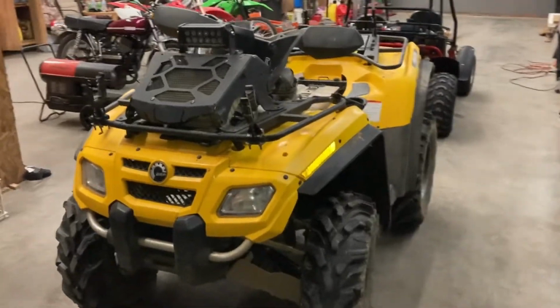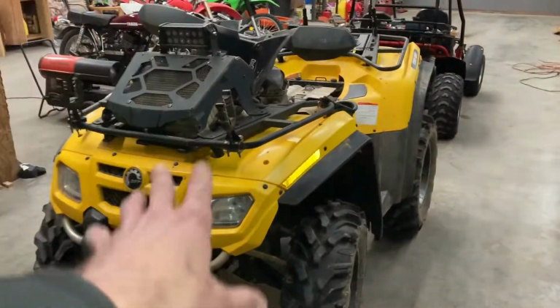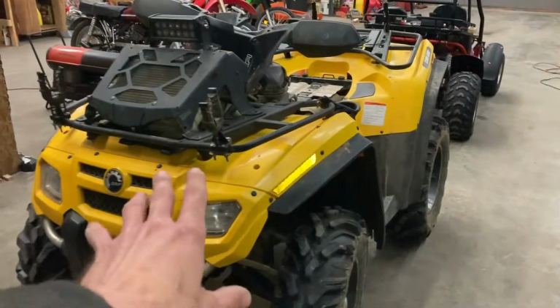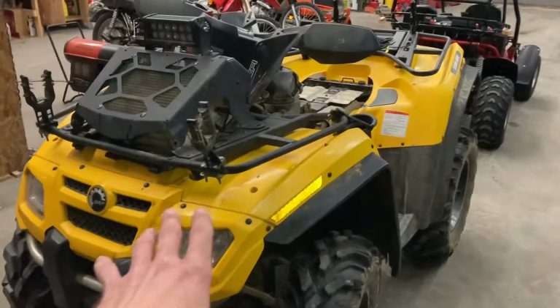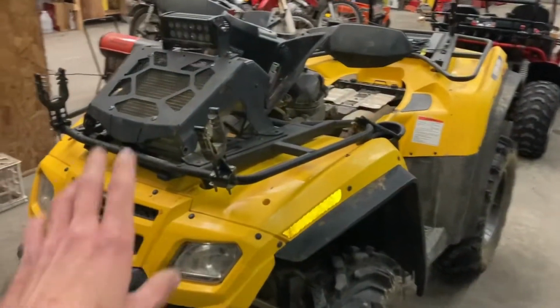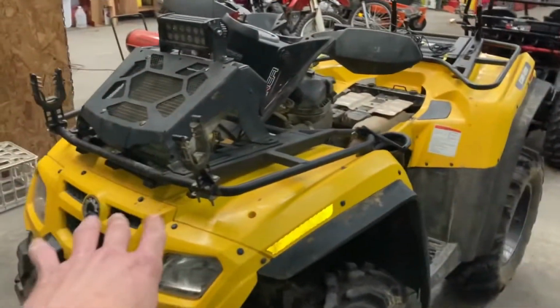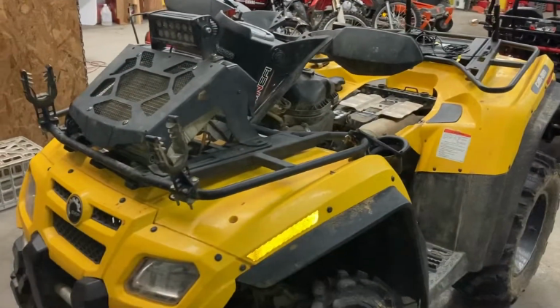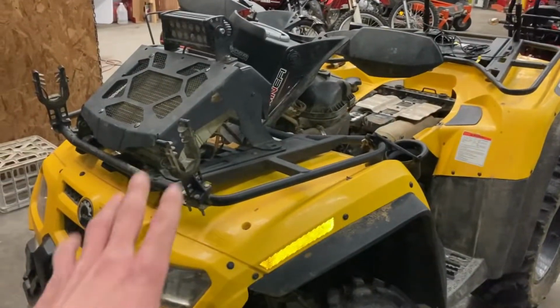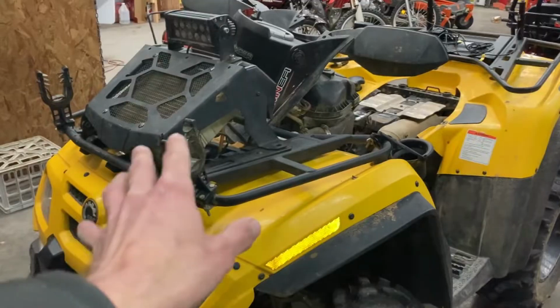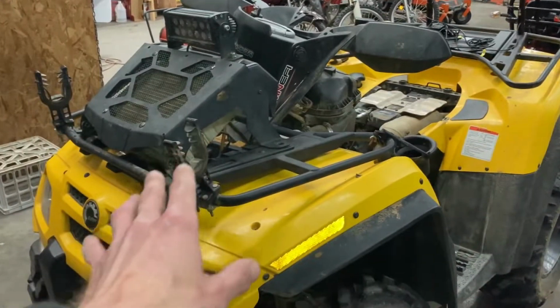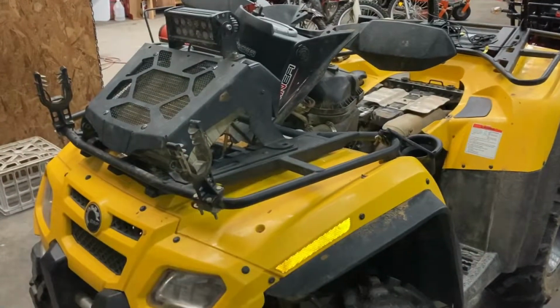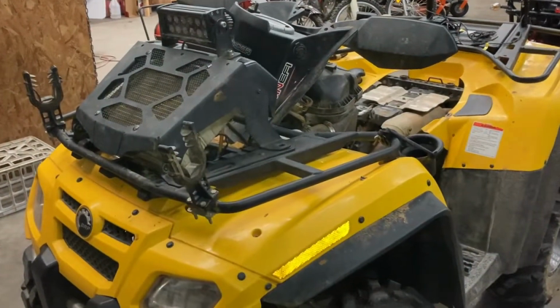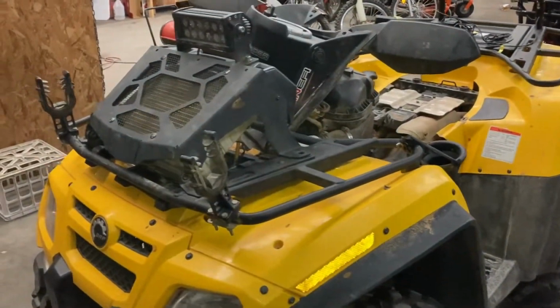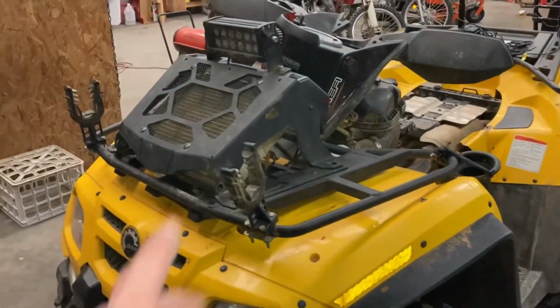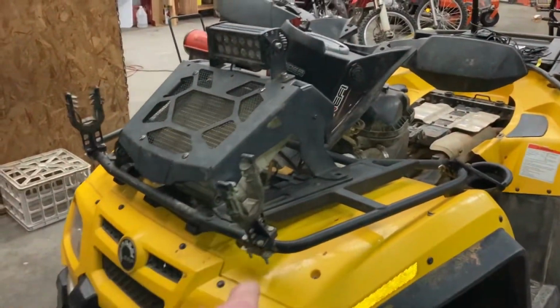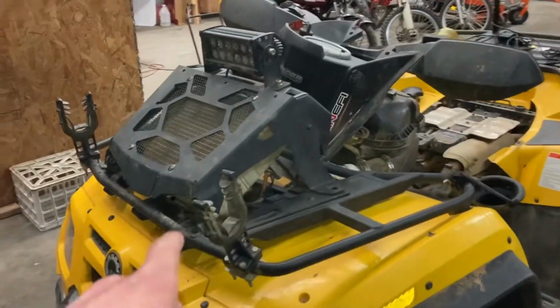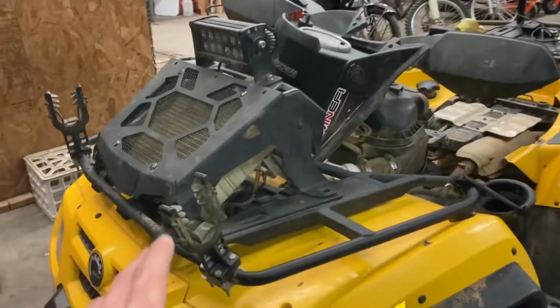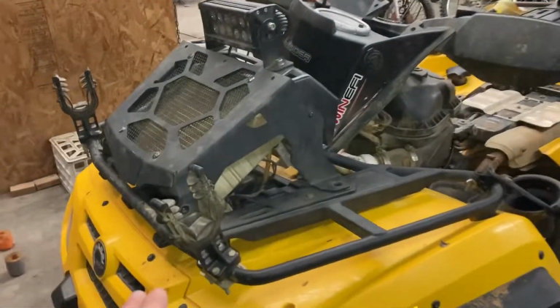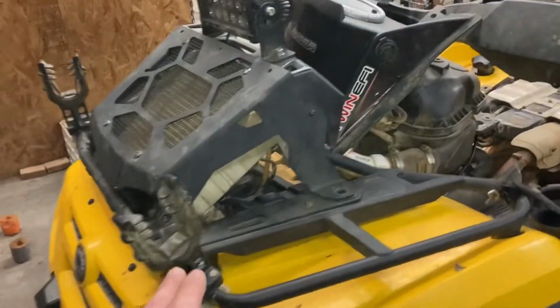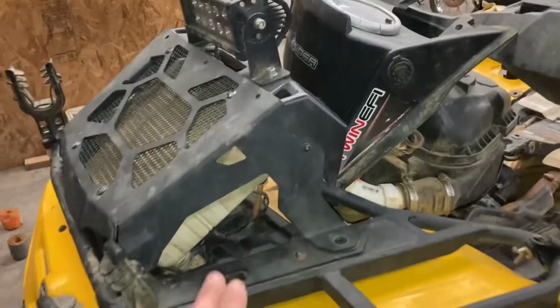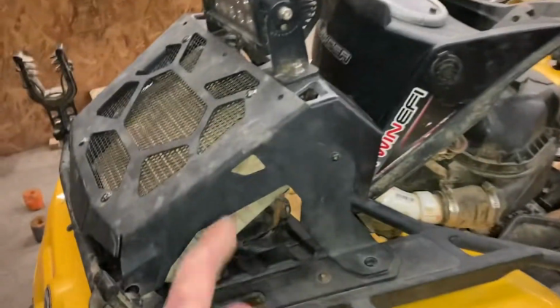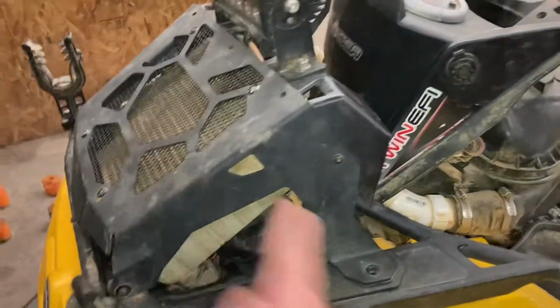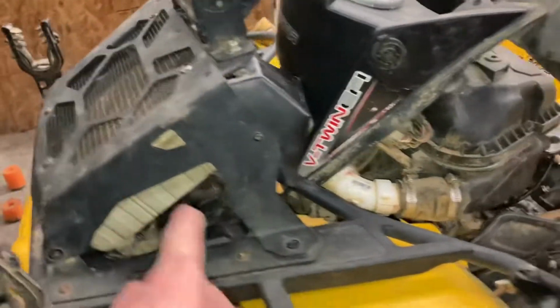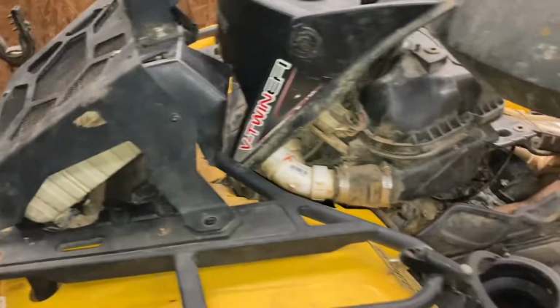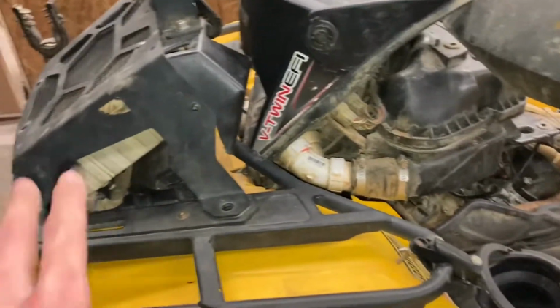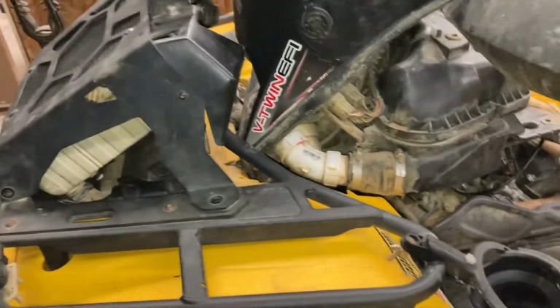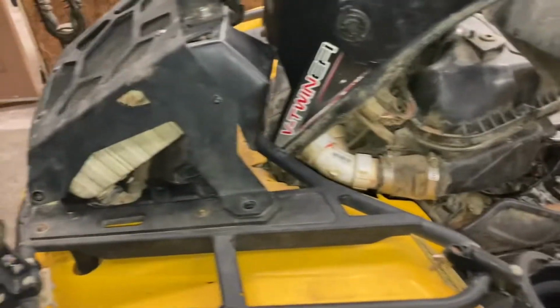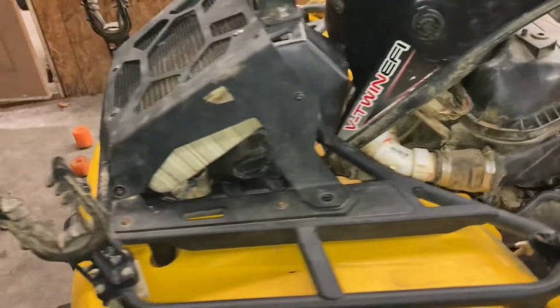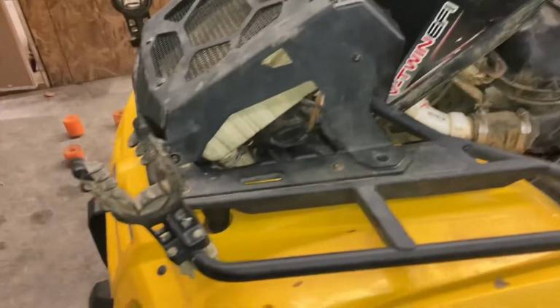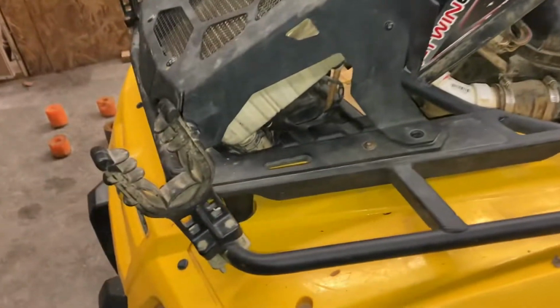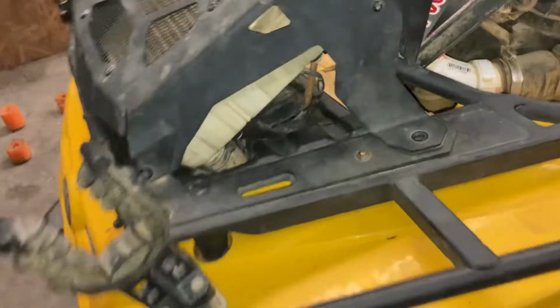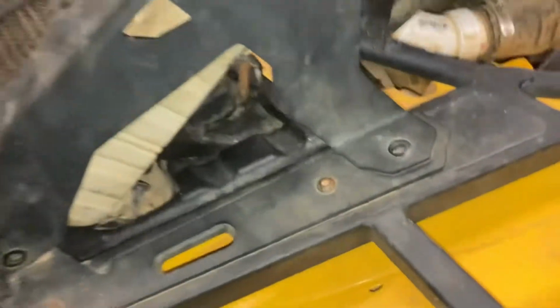I'm going to try to make this short and quick for you. This is an '06 Can-Am or Bombardier Outlander 800. We're having issues with the cooling fan not coming on, so there's a few different ways that we can test what's going on here, and I'll just try to make it short and quick for you.